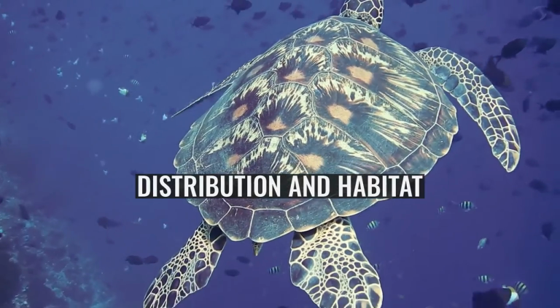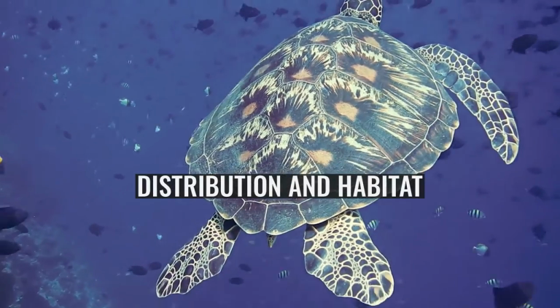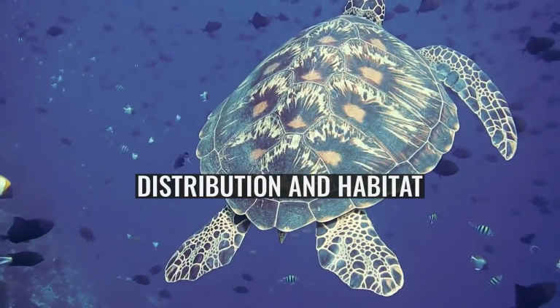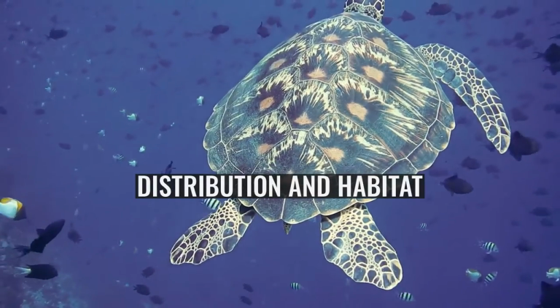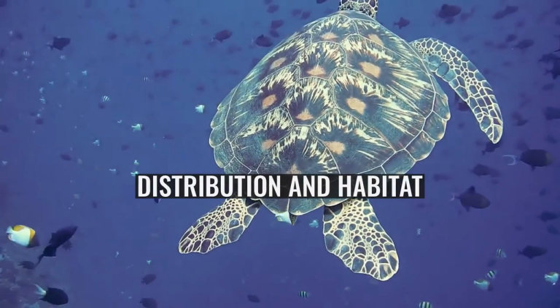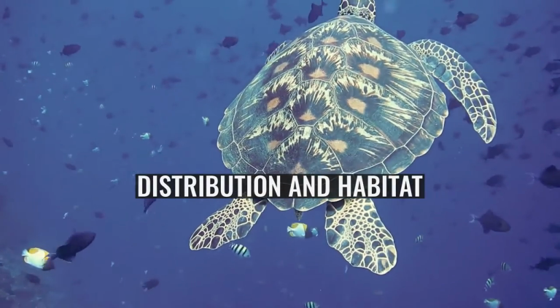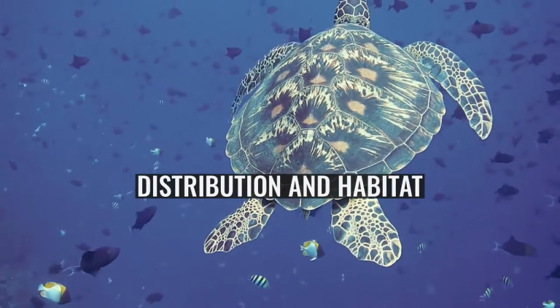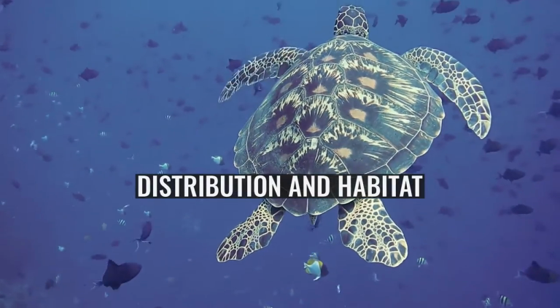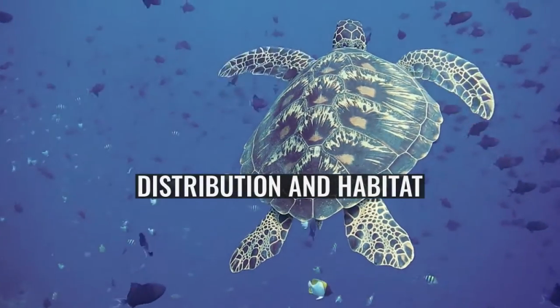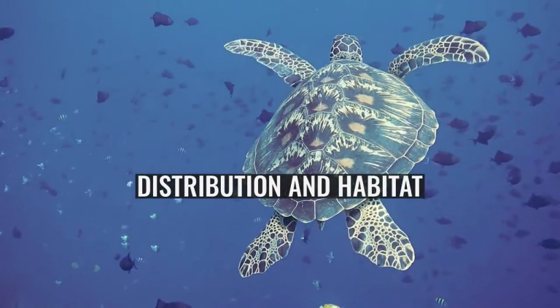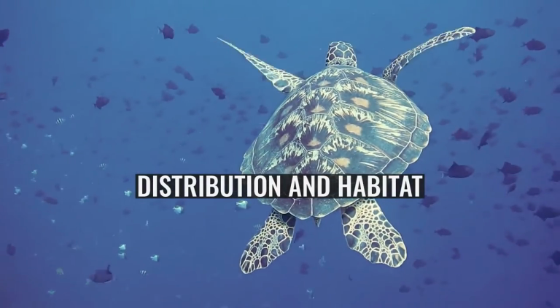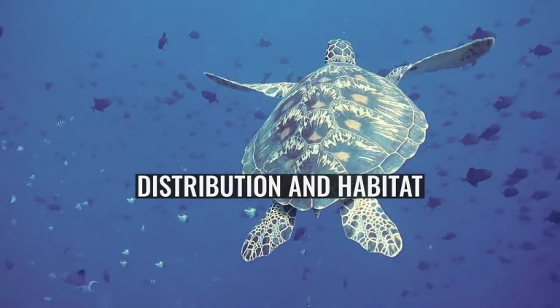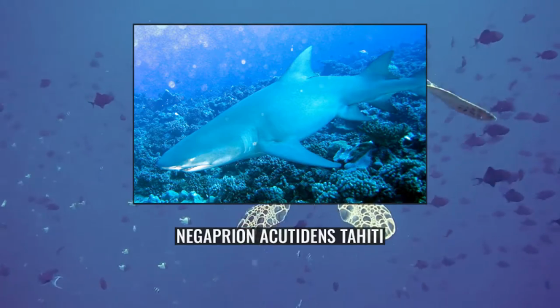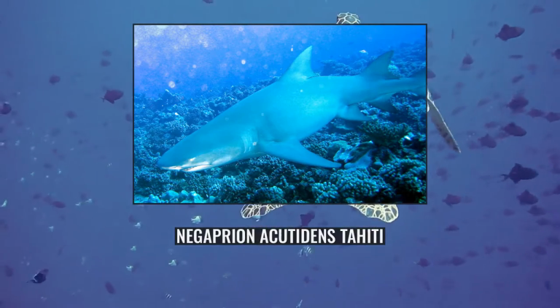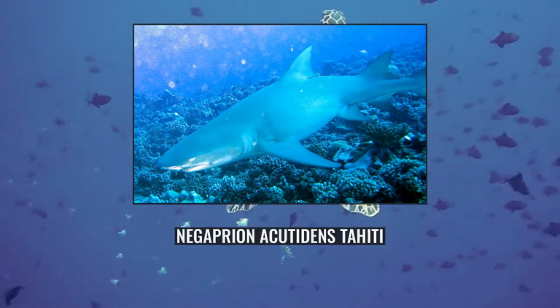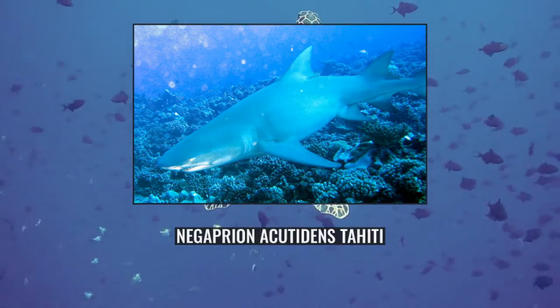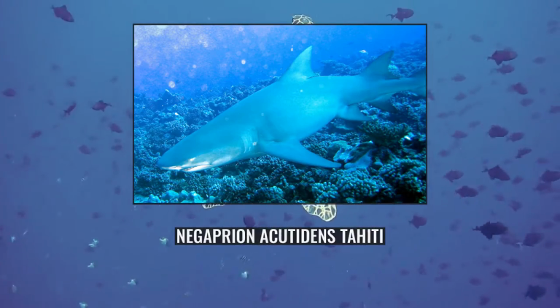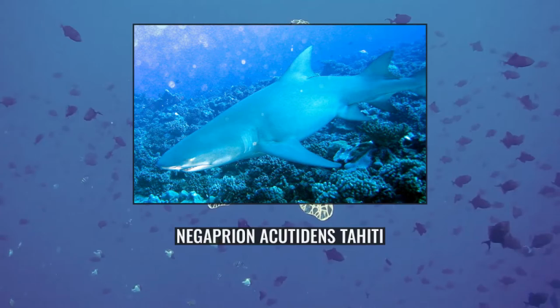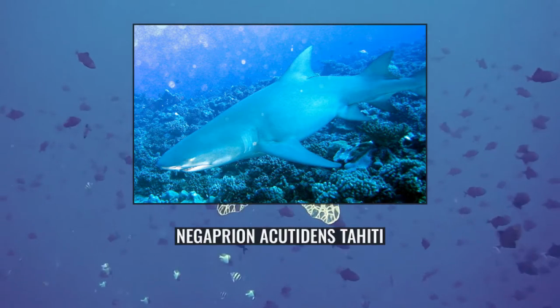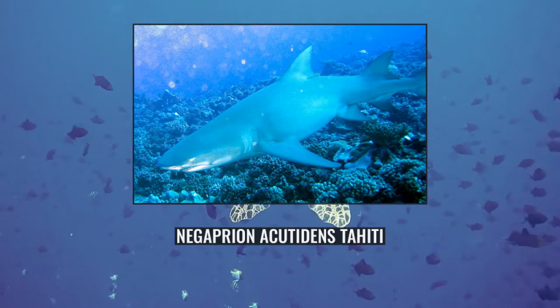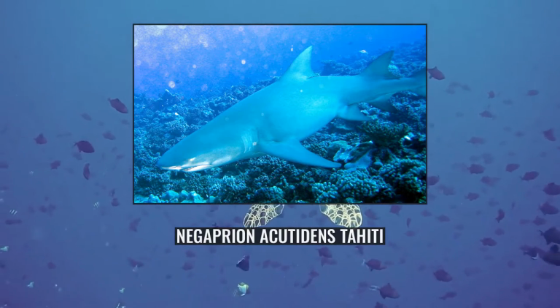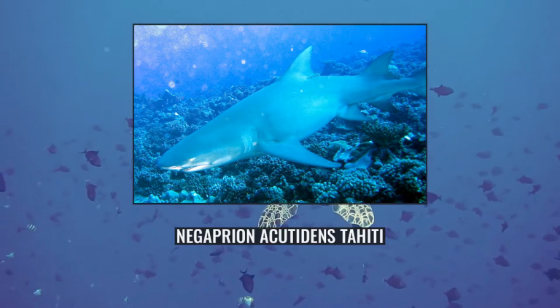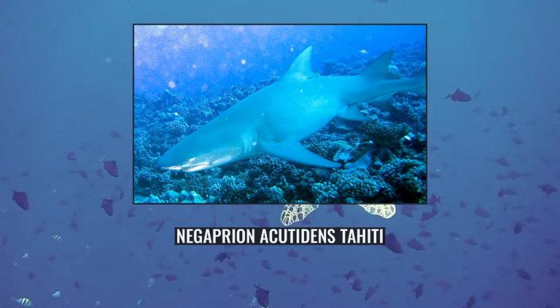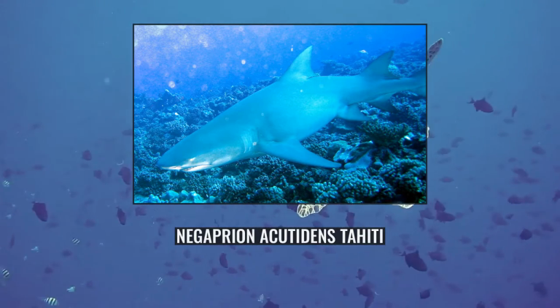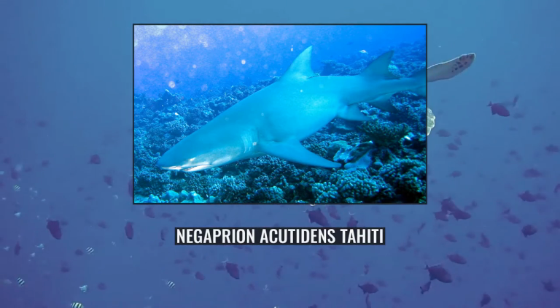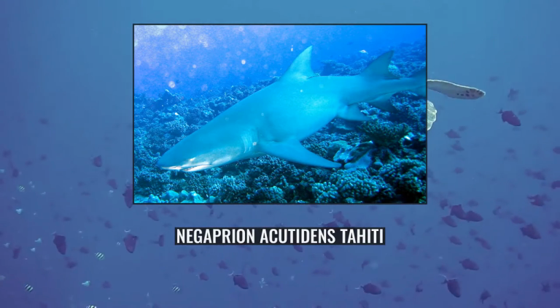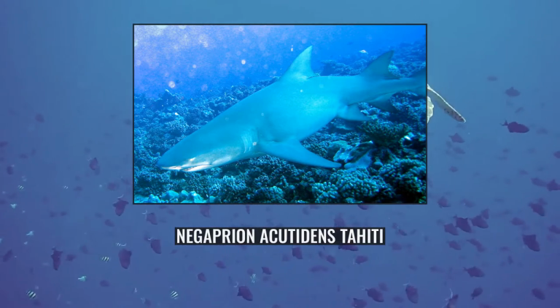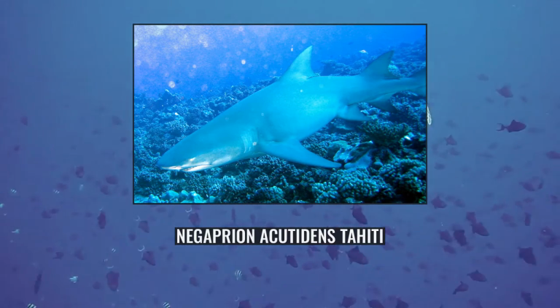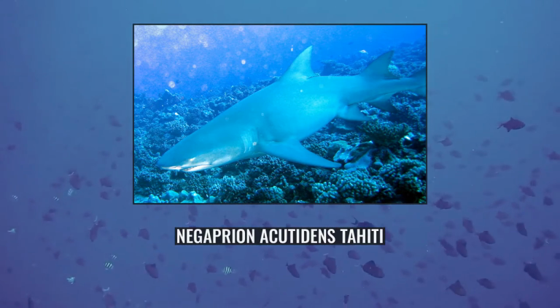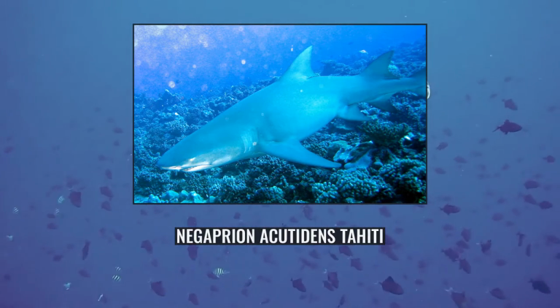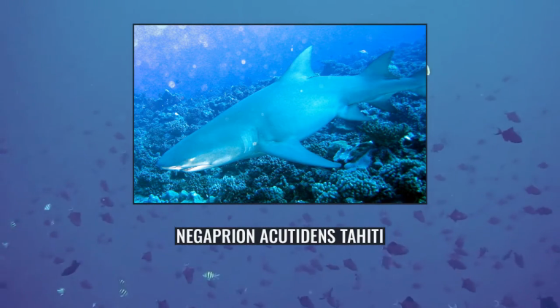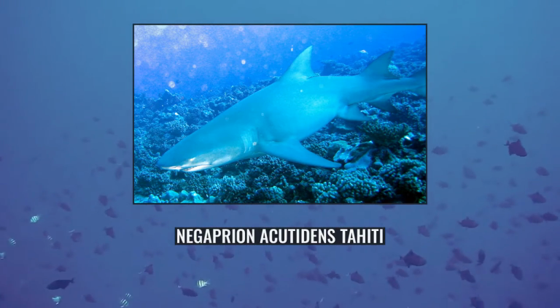This species is also found around numerous Pacific islands, including New Caledonia, Palau, the Marshall Islands, the Solomon Islands, Fiji, Vanuatu, and French Polynesia.